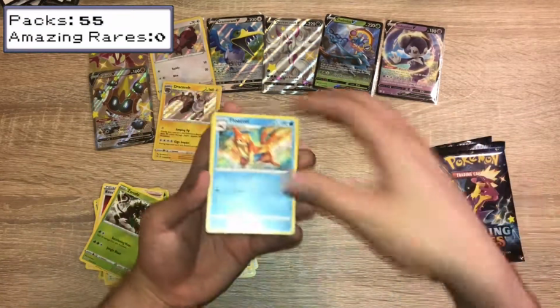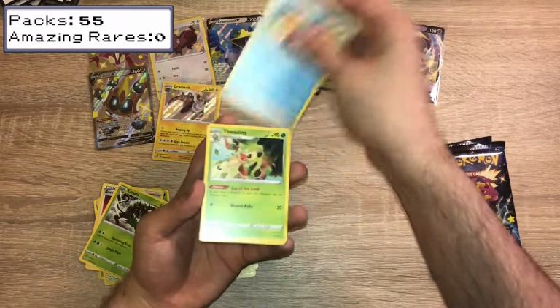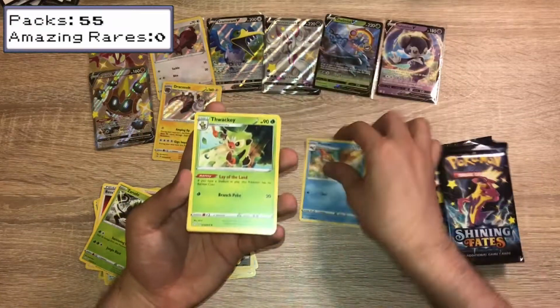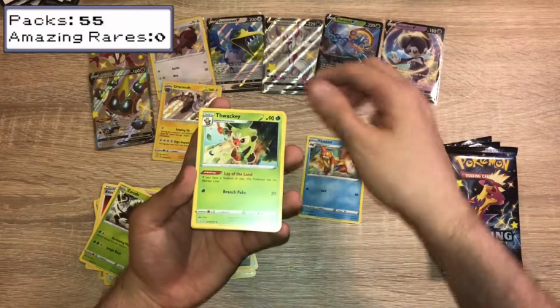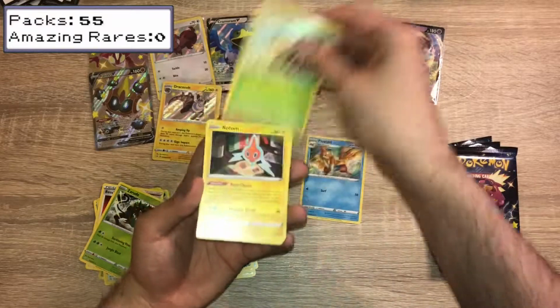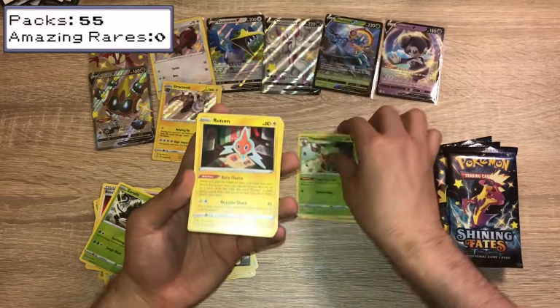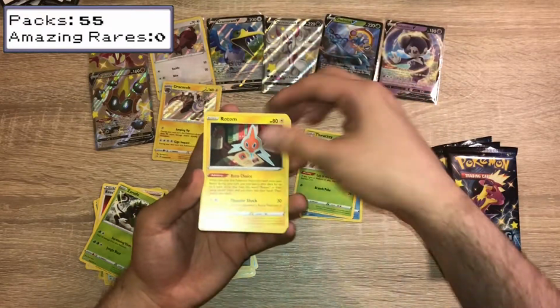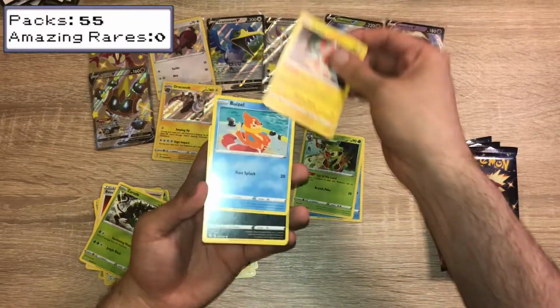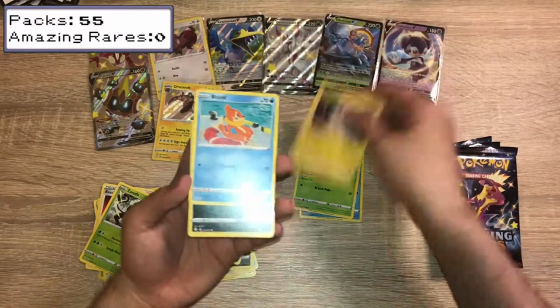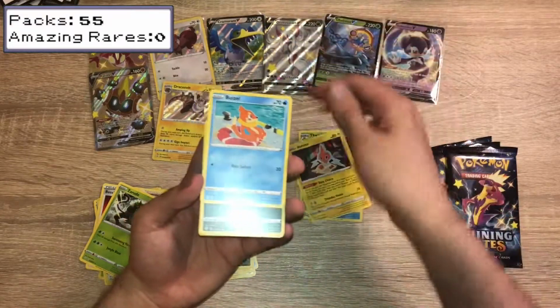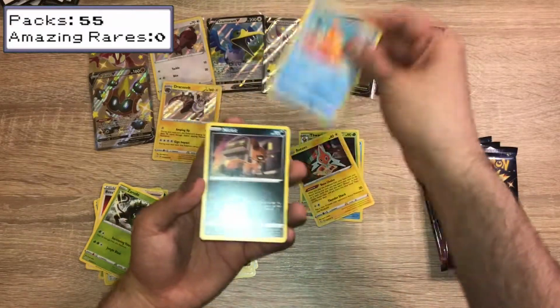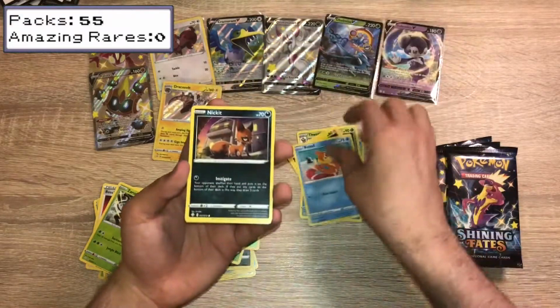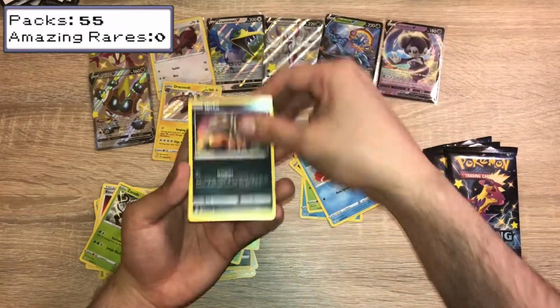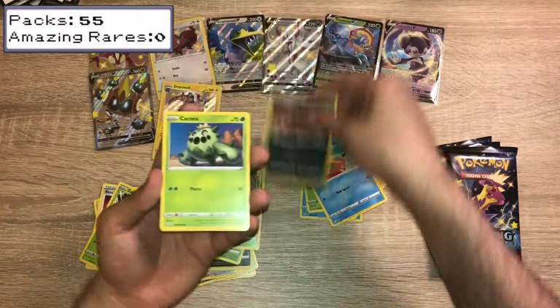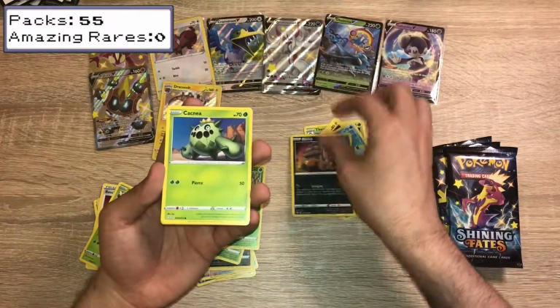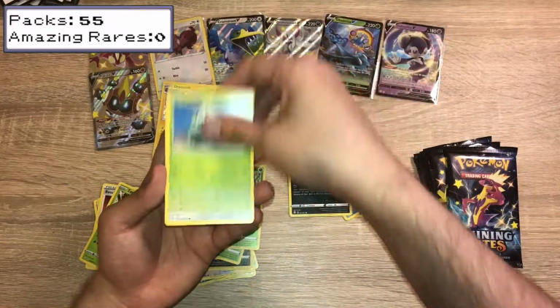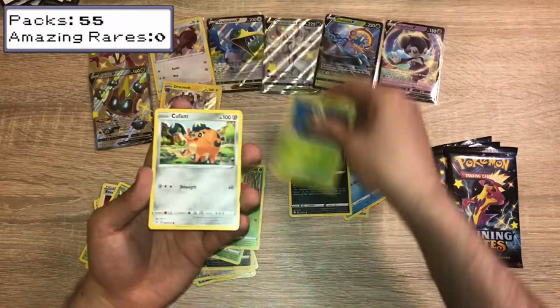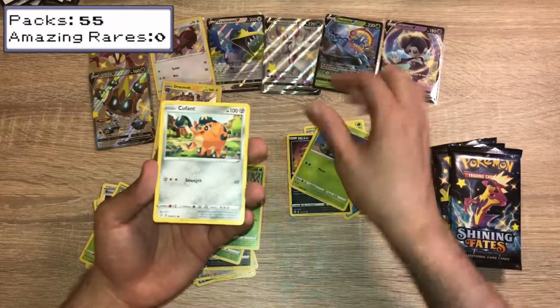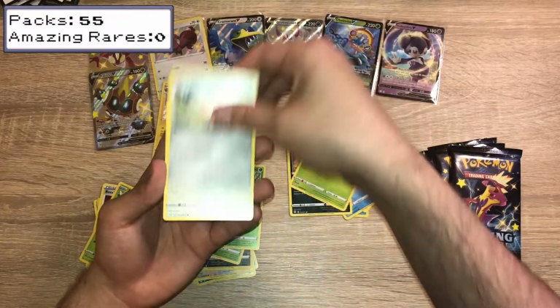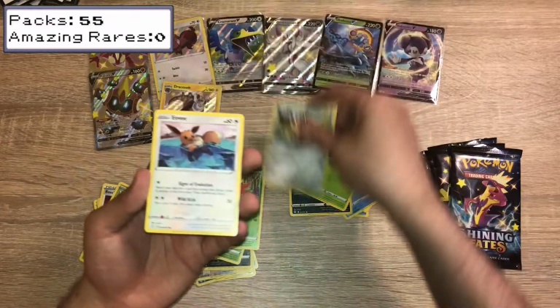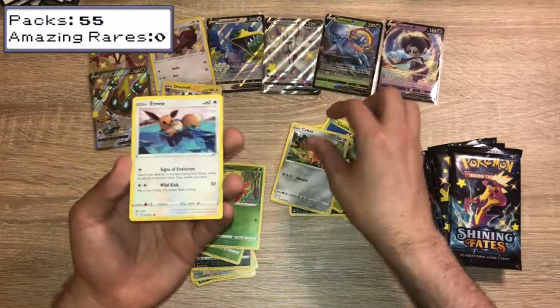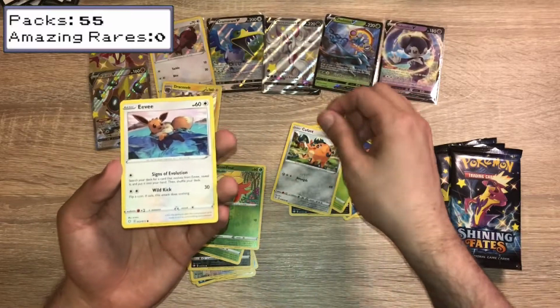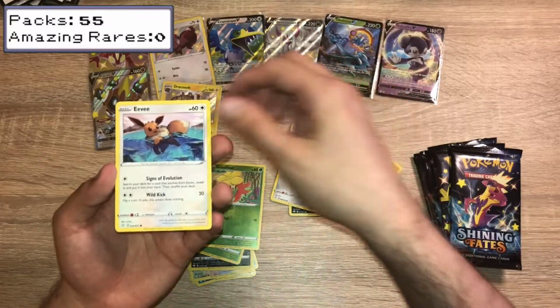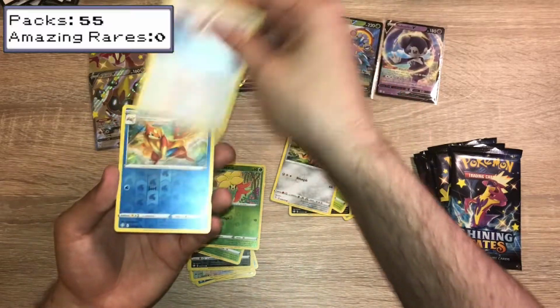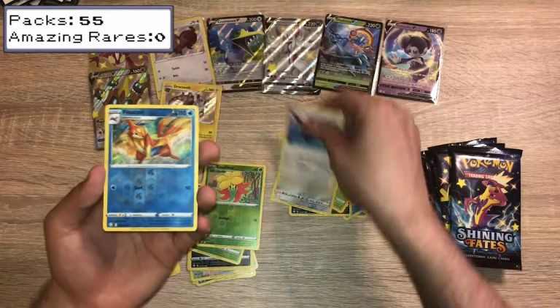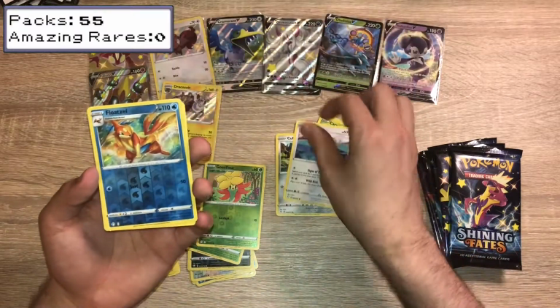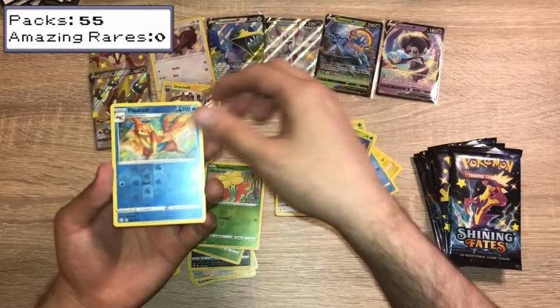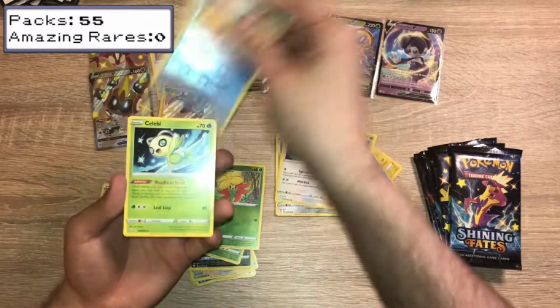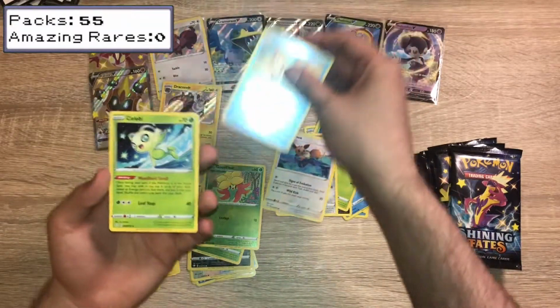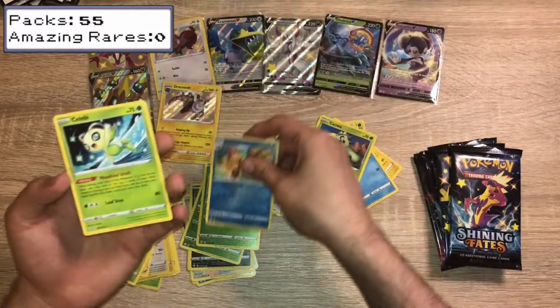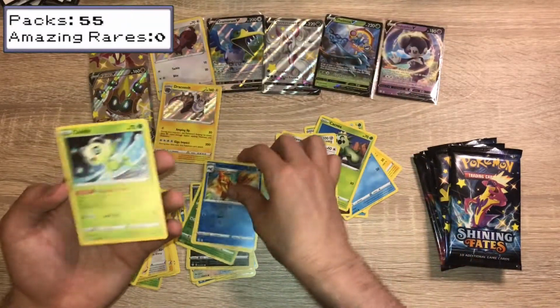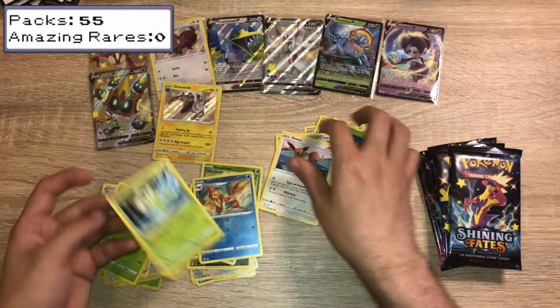Fire Energy — hopefully the sign of things to come. Floatzel, Thwaki, Rotom, Bweezil, Nickit, Cacnea, Cufant, Eevee, Reverse Holo Floatzel, and a Celebi.